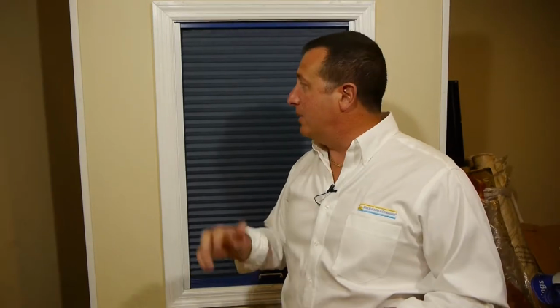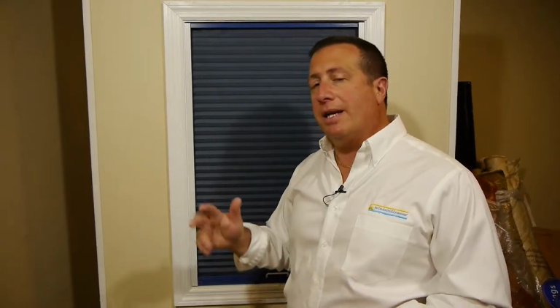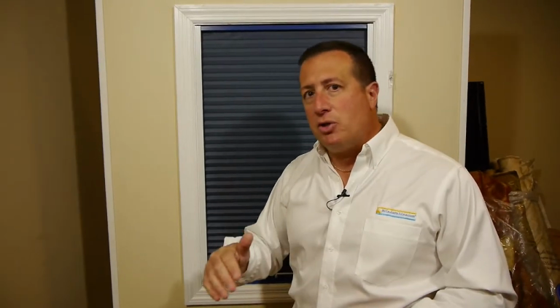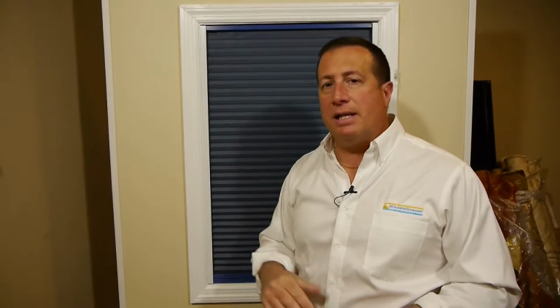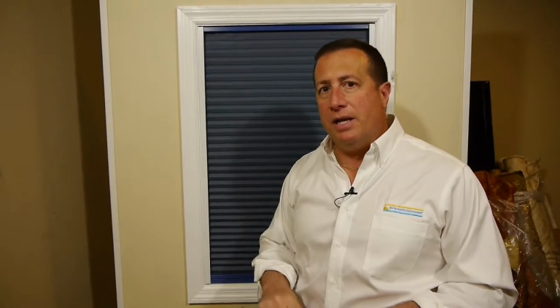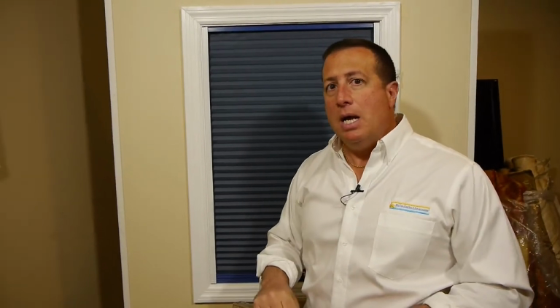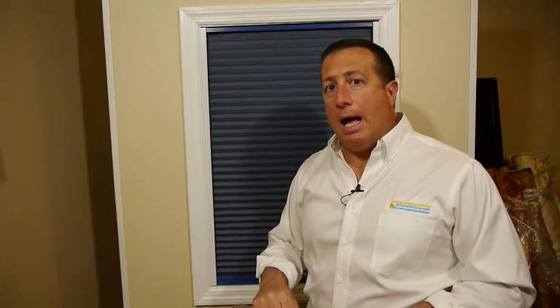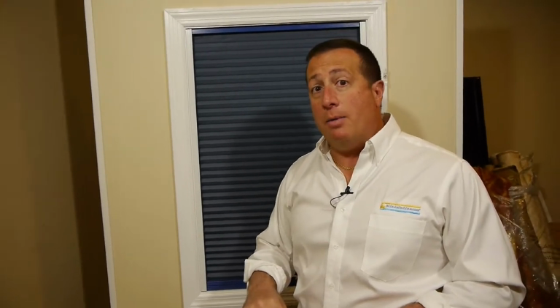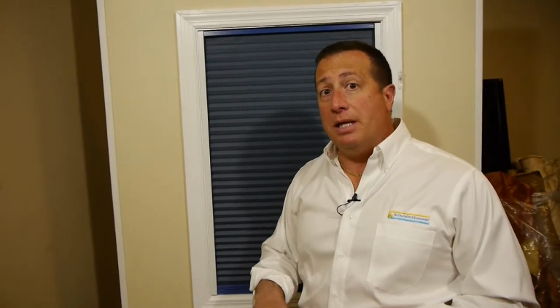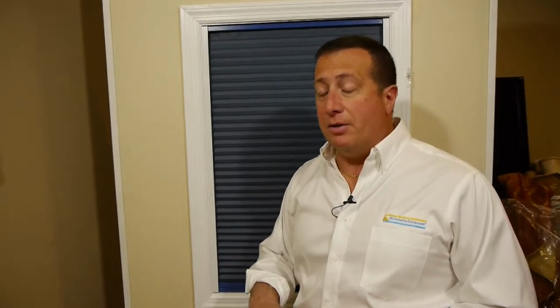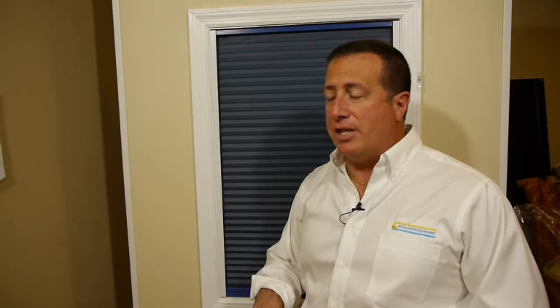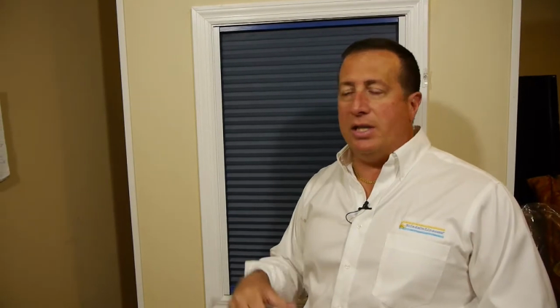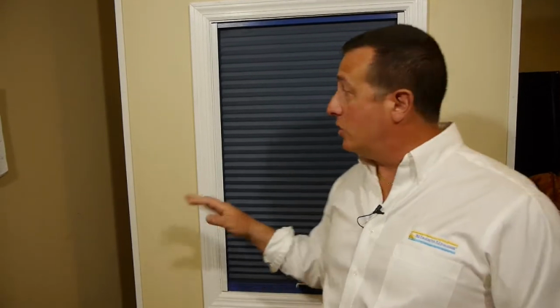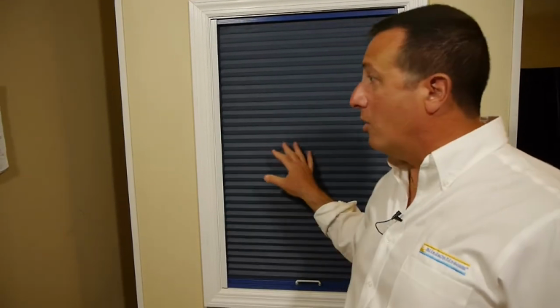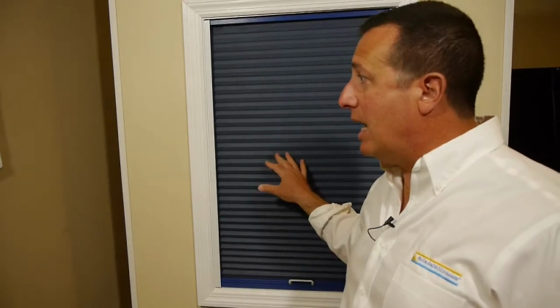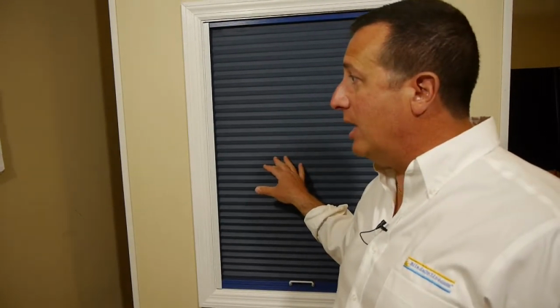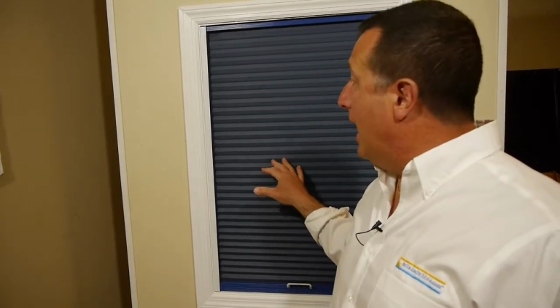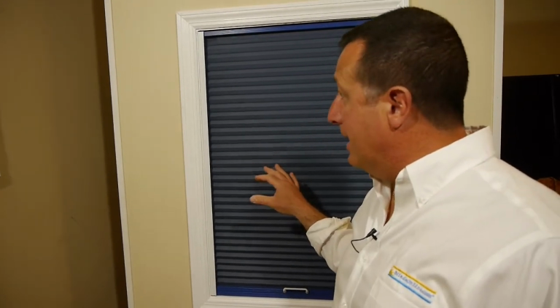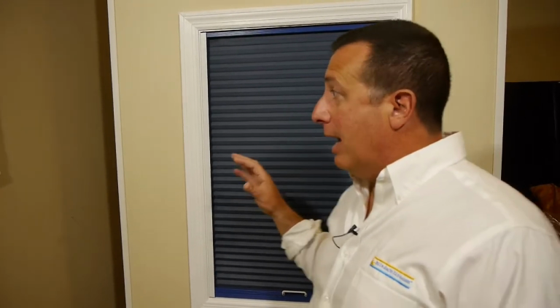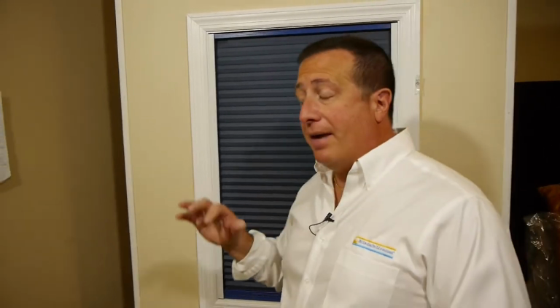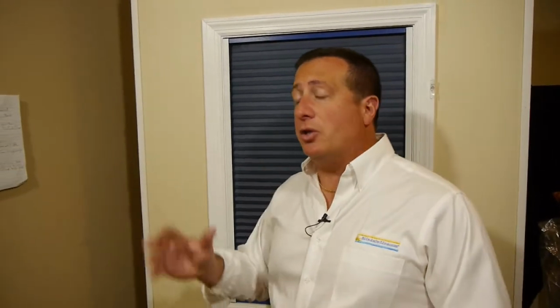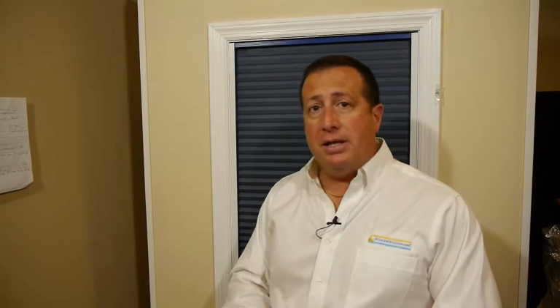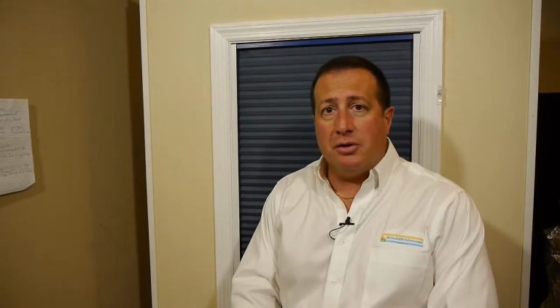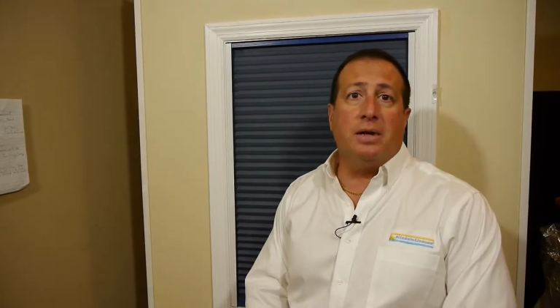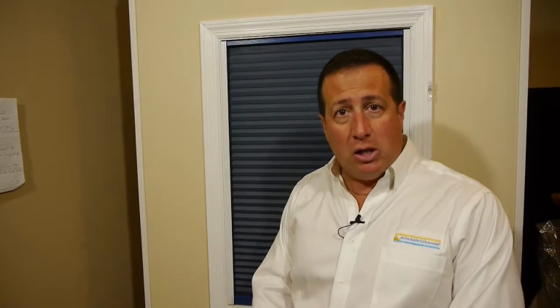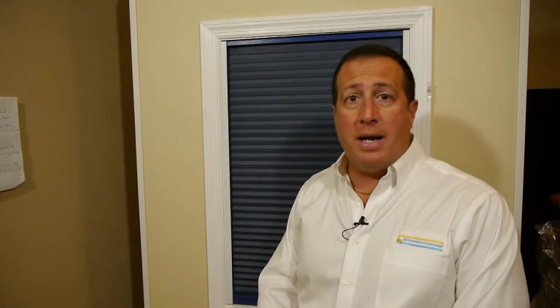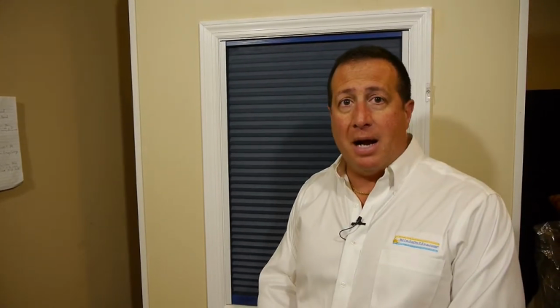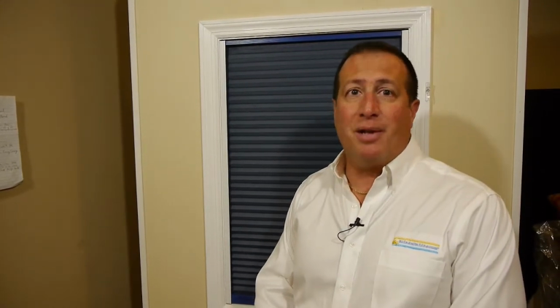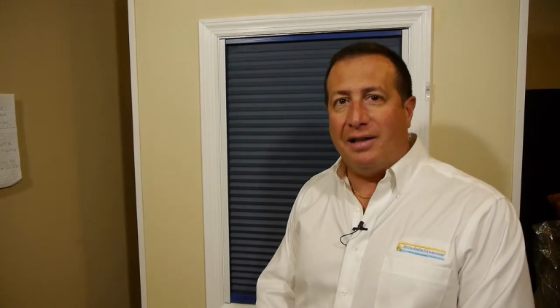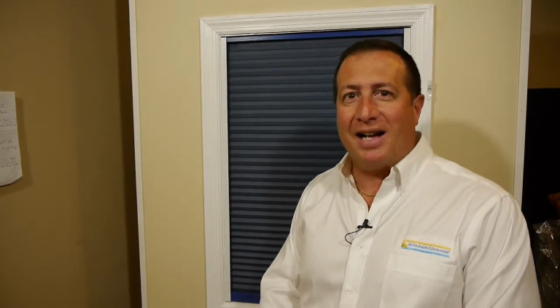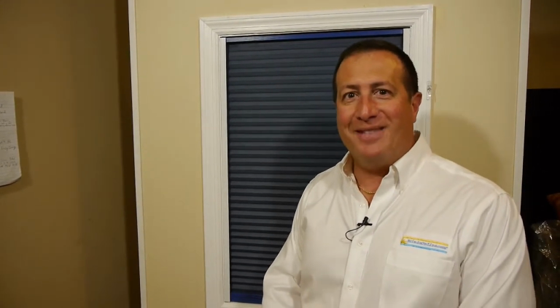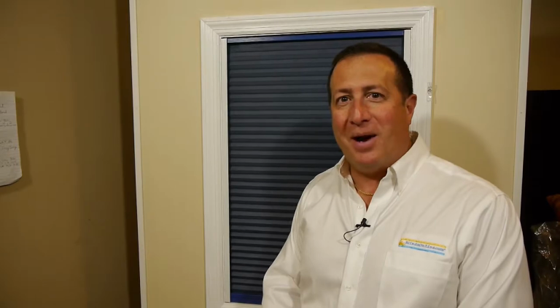Be sure and check out our measuring and installation video on how to put these up and you'll see just how easy it is to install your own skylight shade. And if you have any questions related to it at all, just feel free to give me a call. My name is Mike from BlindsOnline.com, thank you for watching.